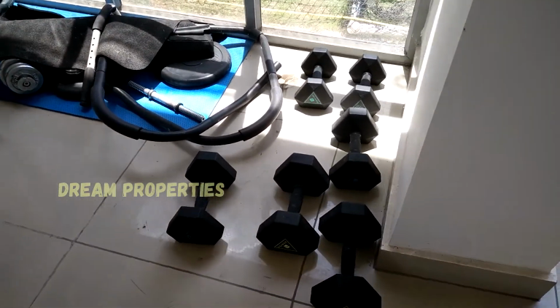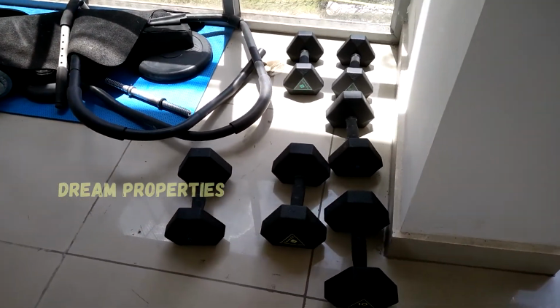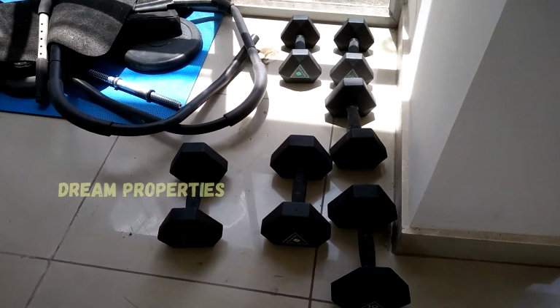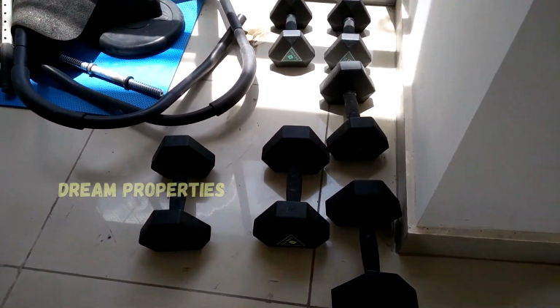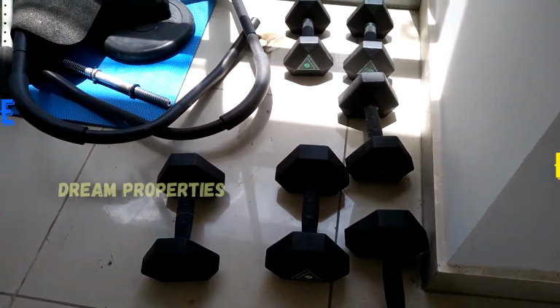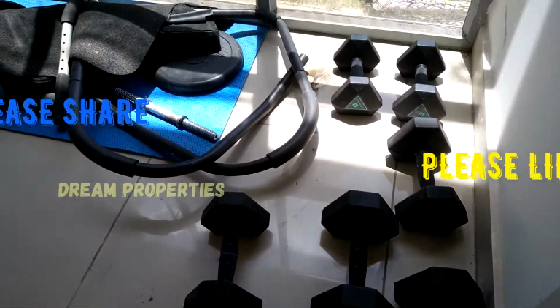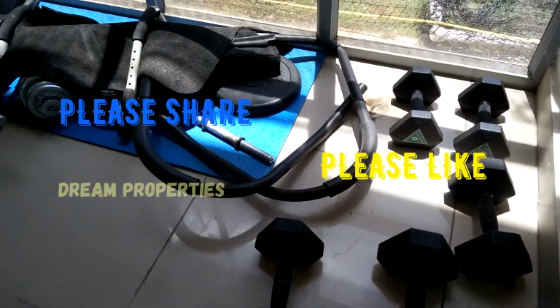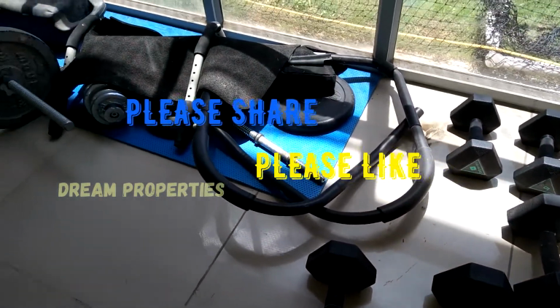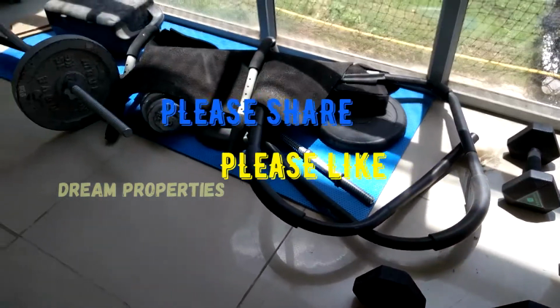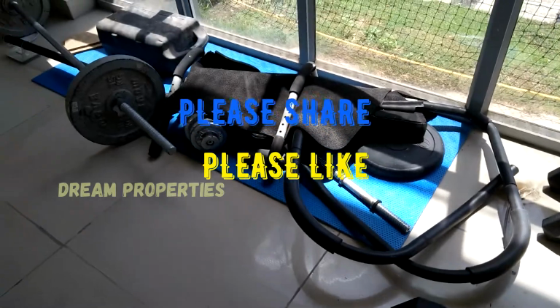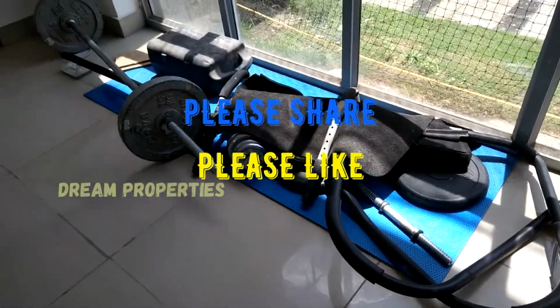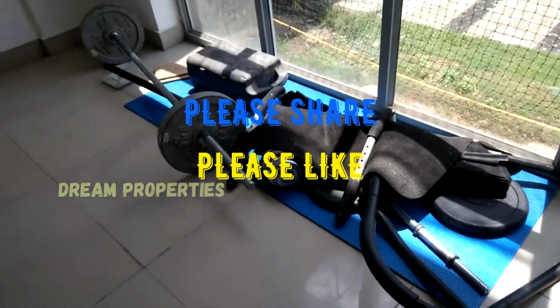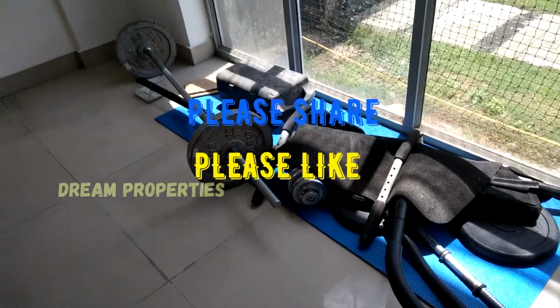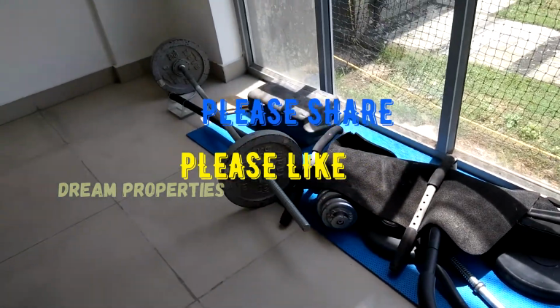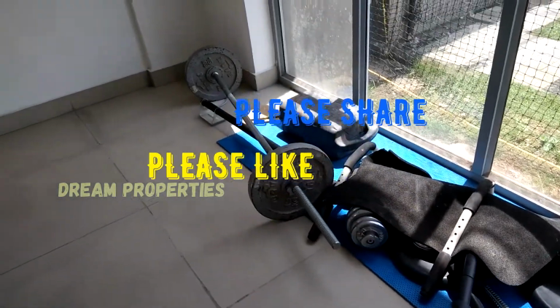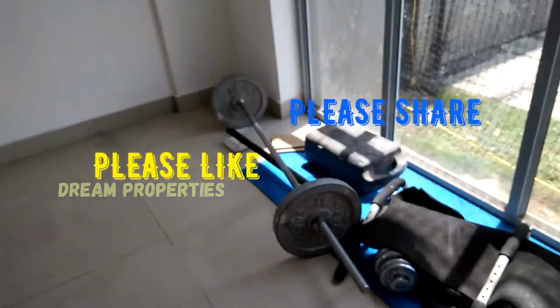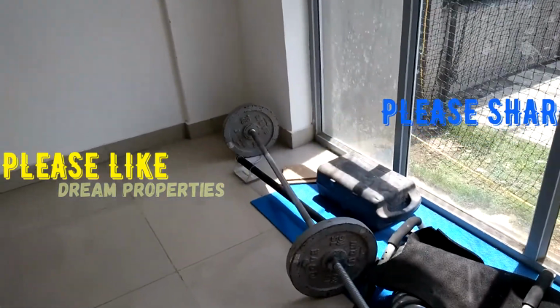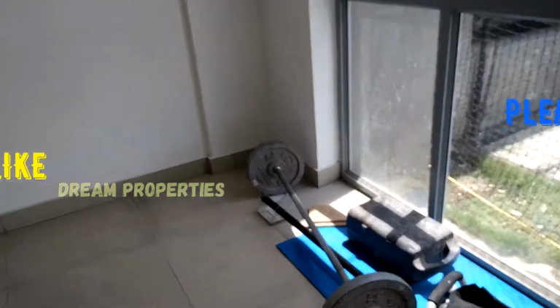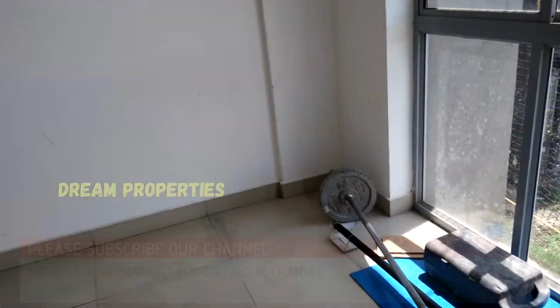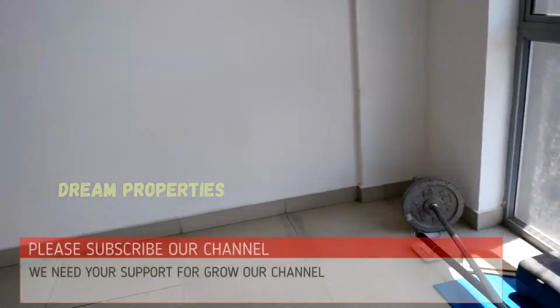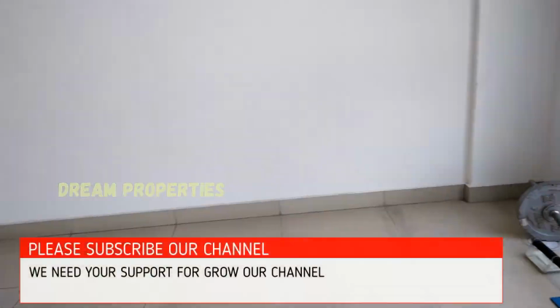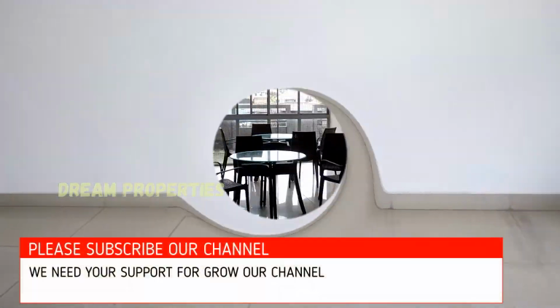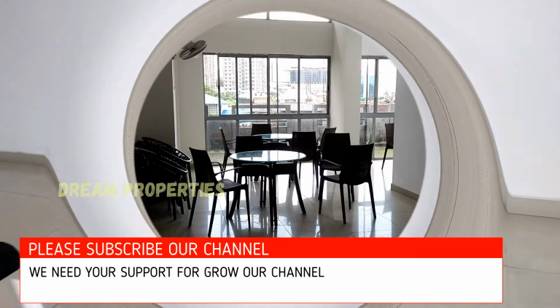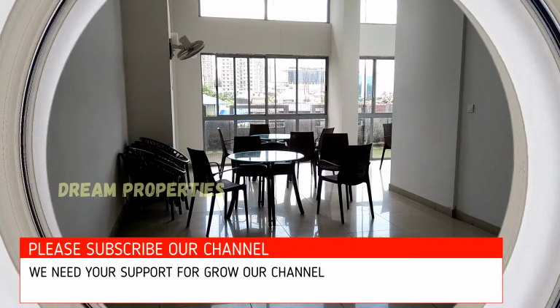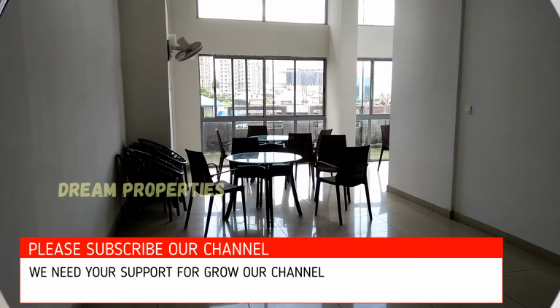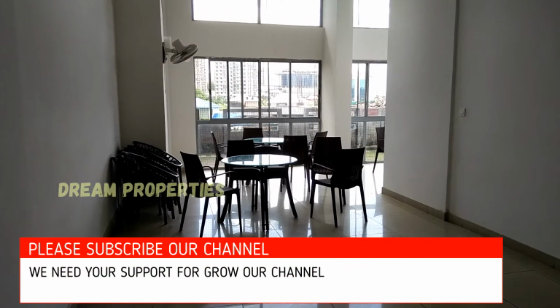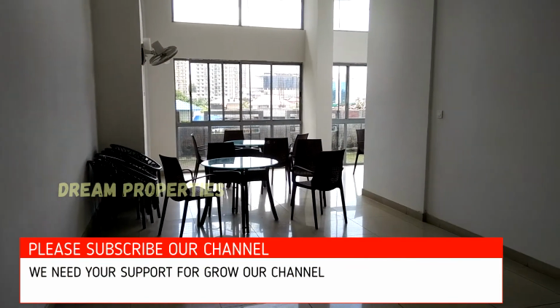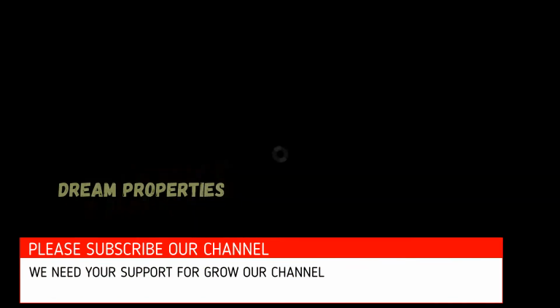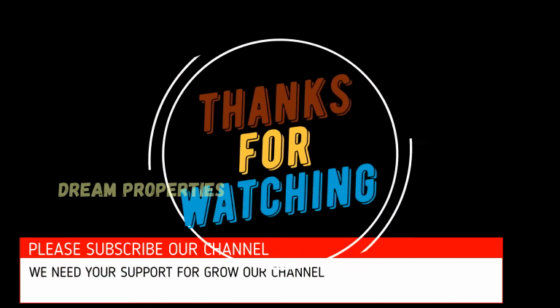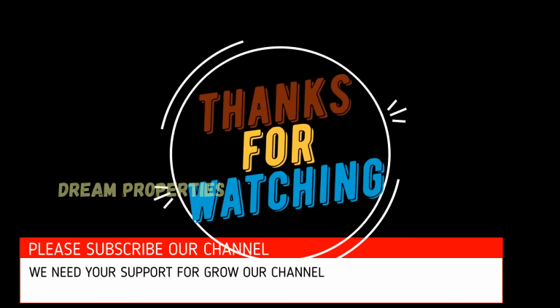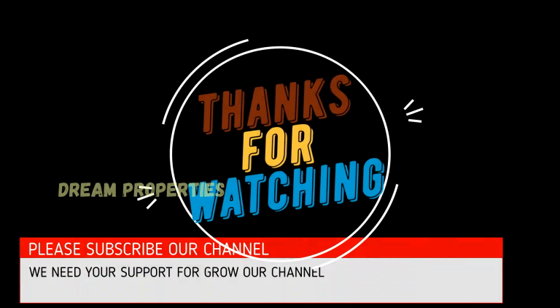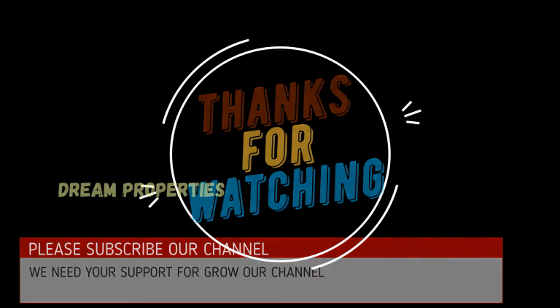Finally, we wind up this video and hope you enjoyed it. Please share this video and subscribe to our channel with the bell icon enabled. Thanks for watching — have a nice day!